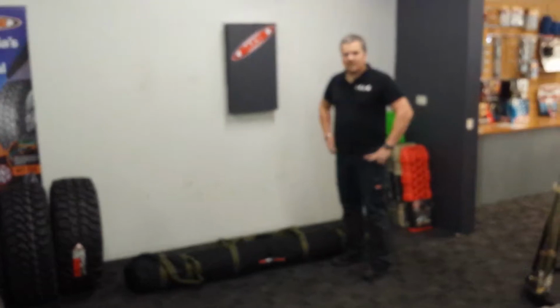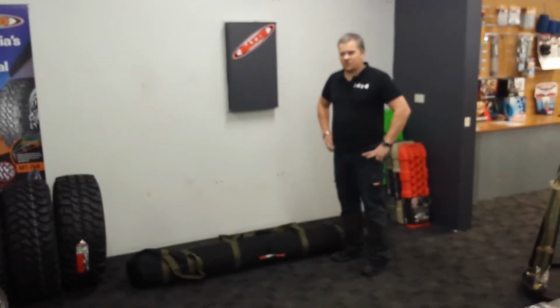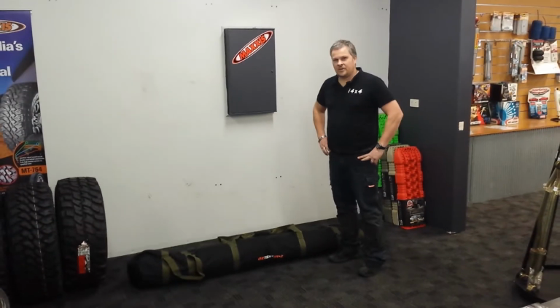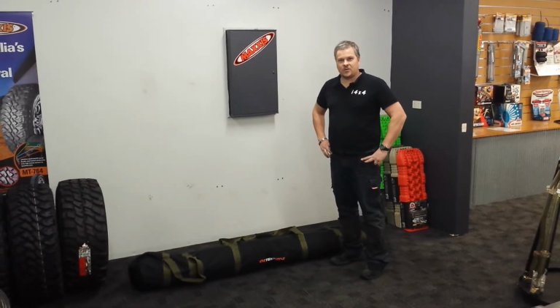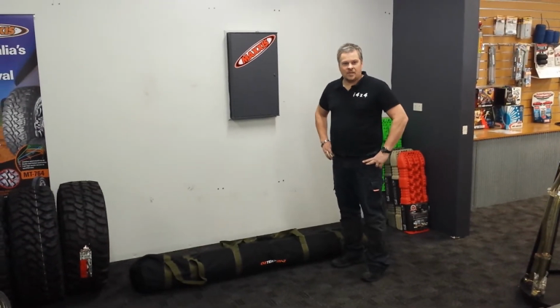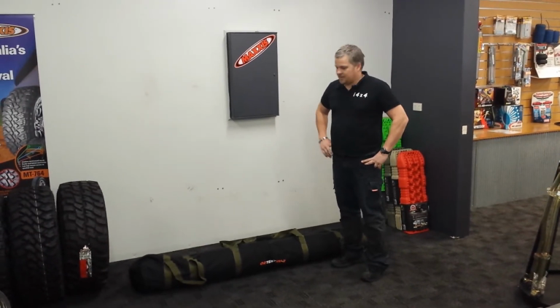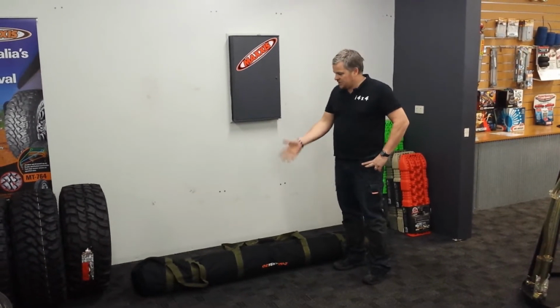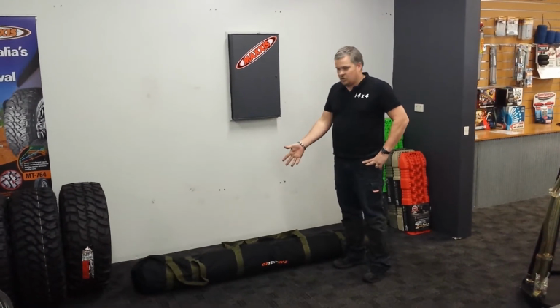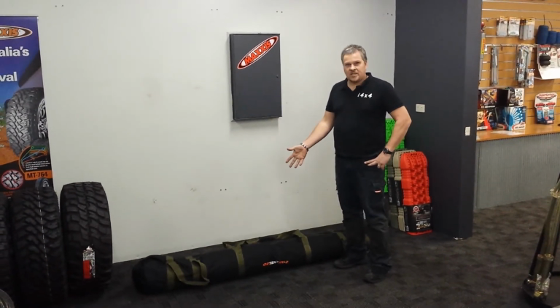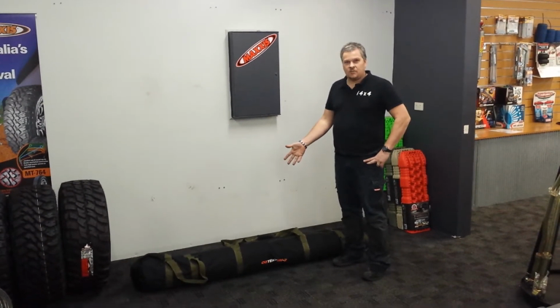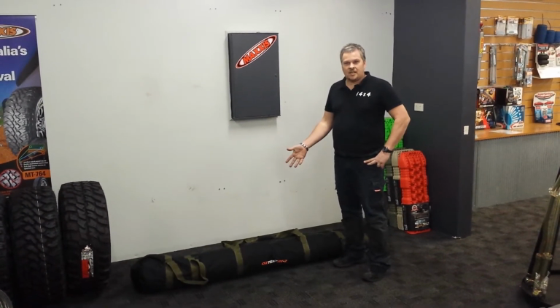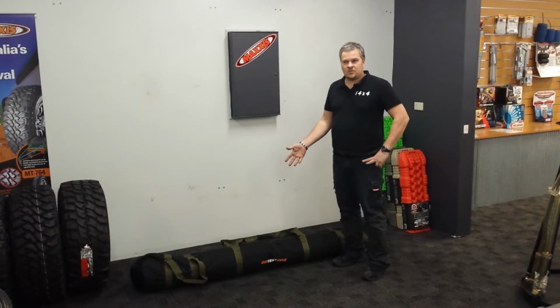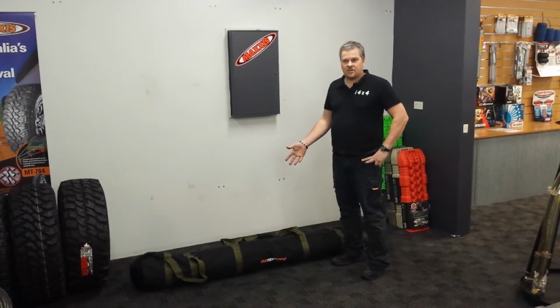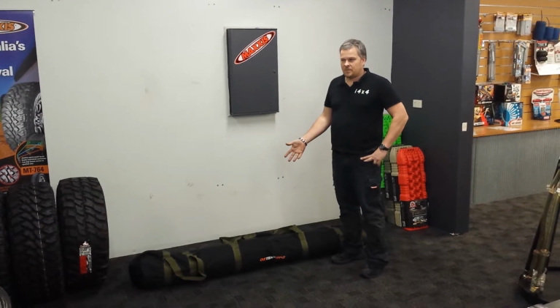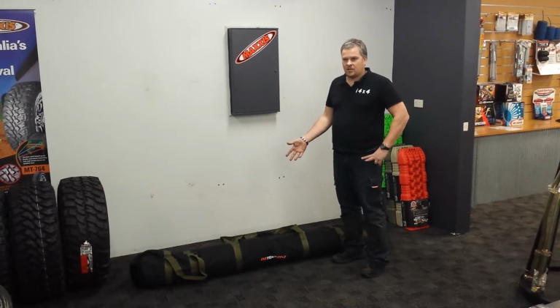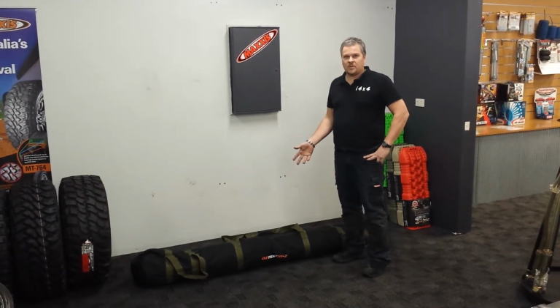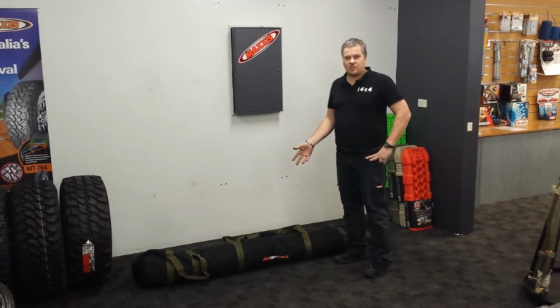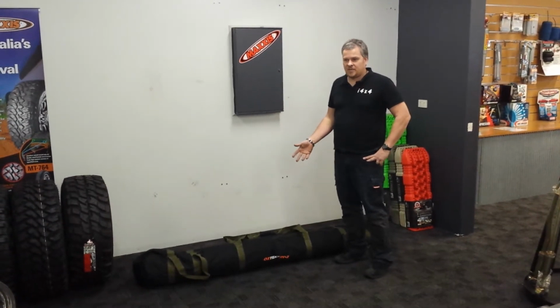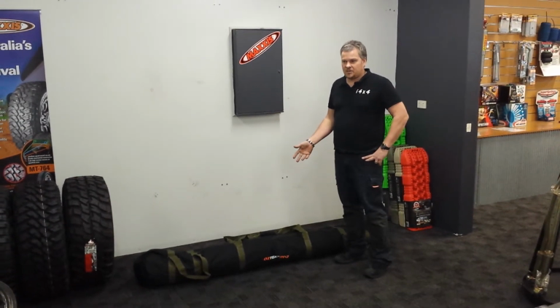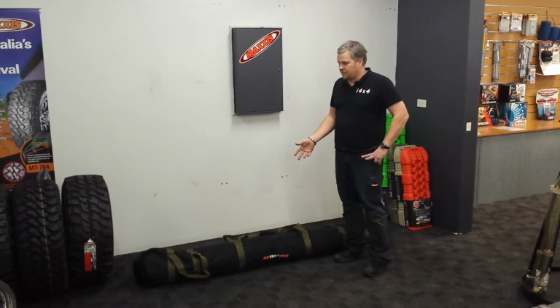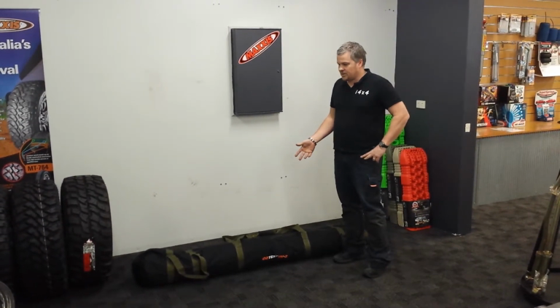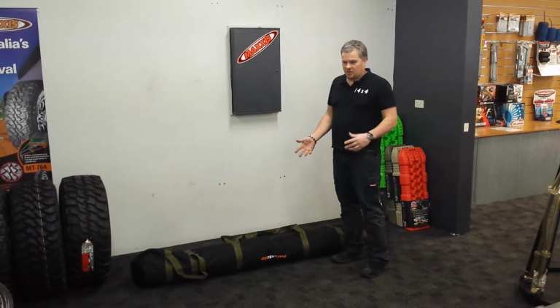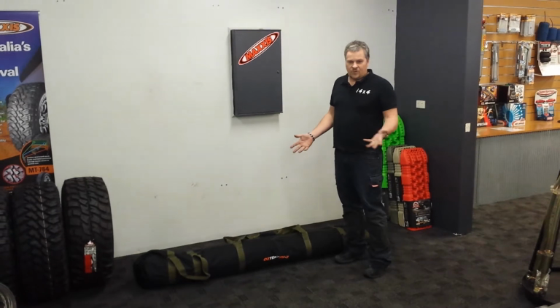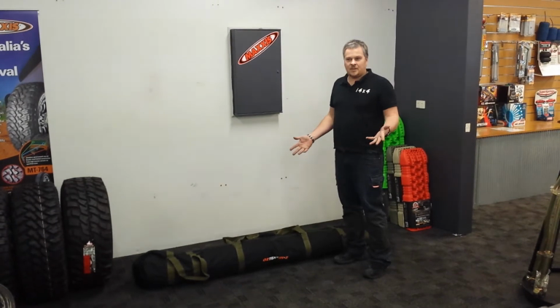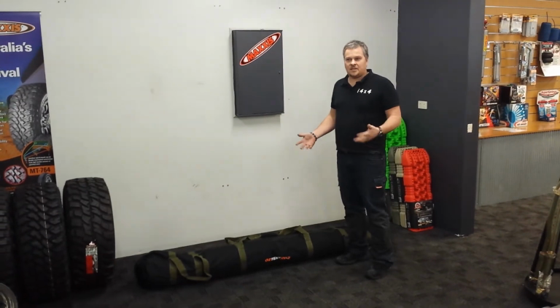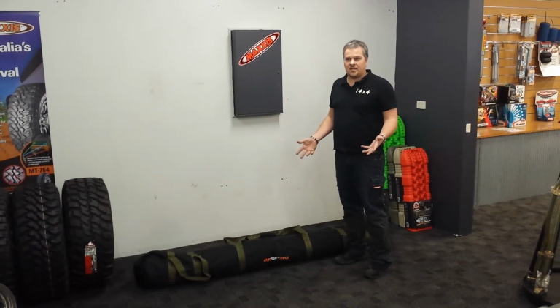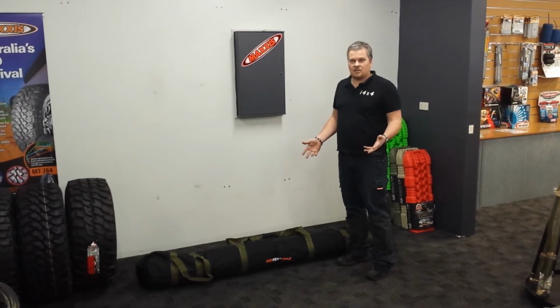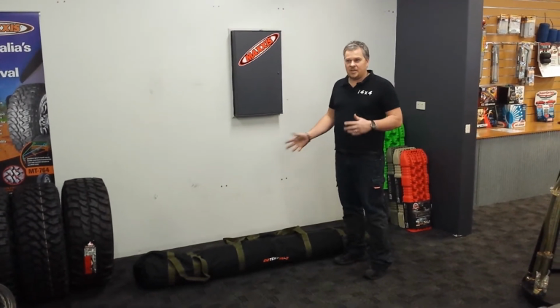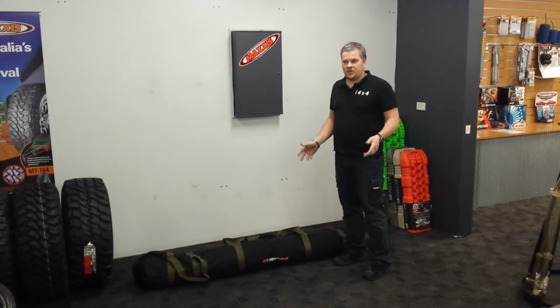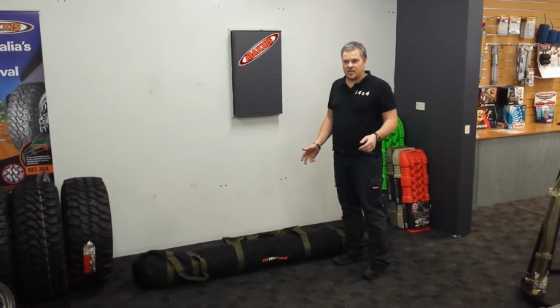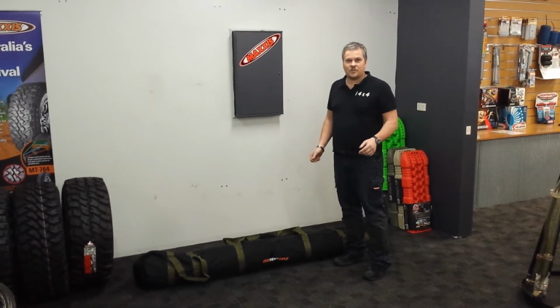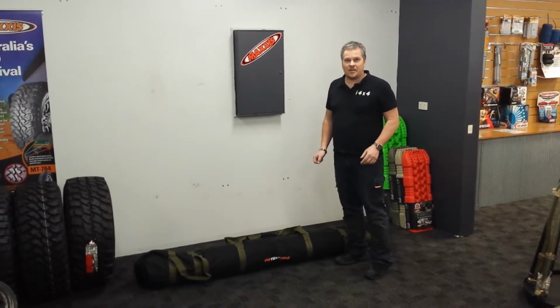Hey, John from Everything 4WD. We just got the new Oztent in. We're going to set it up in the store for our store display. I haven't set one of these up before. I've seen them at the shows and everything, but I thought we'll videotape it. Let's see how easy it is, reading no instructions or whatever, and we'll see how we go.